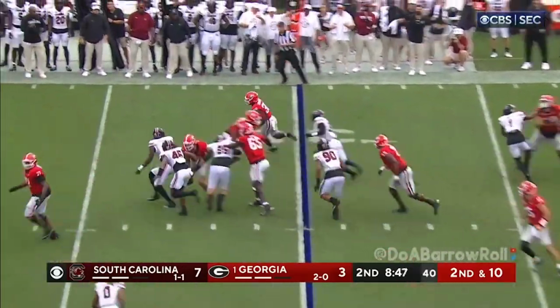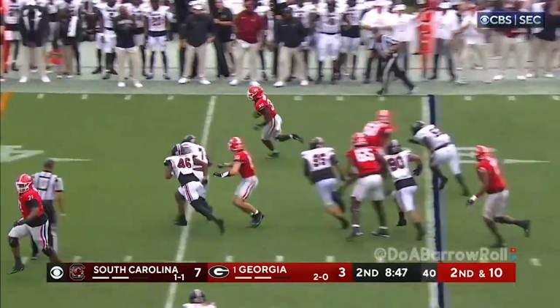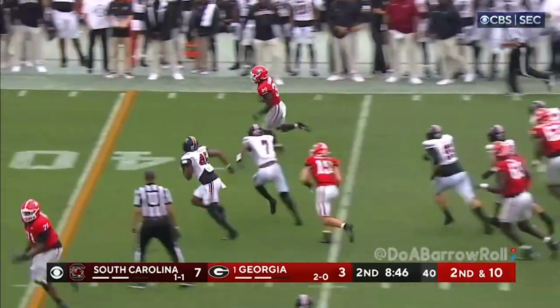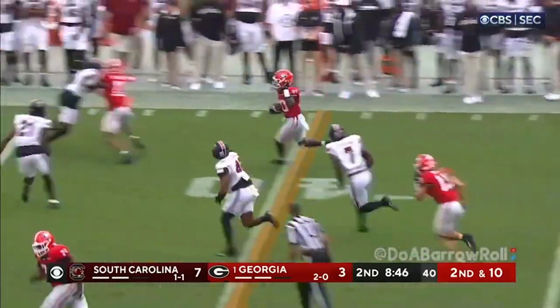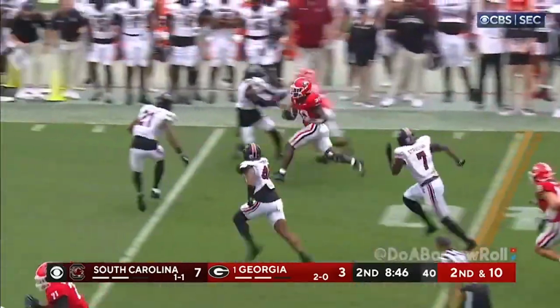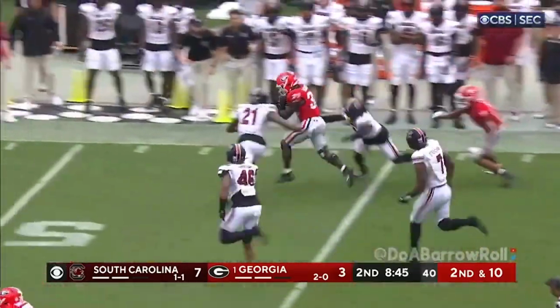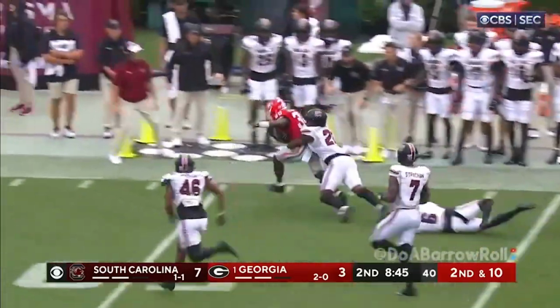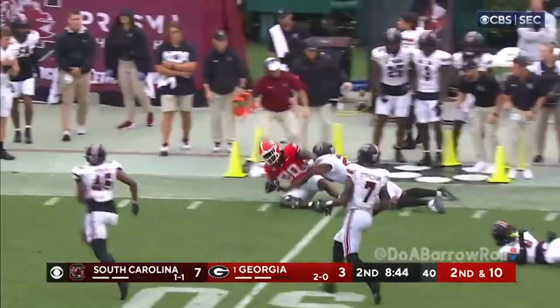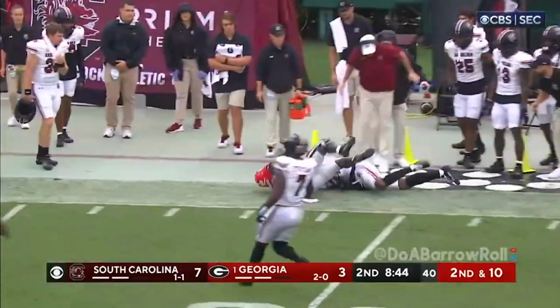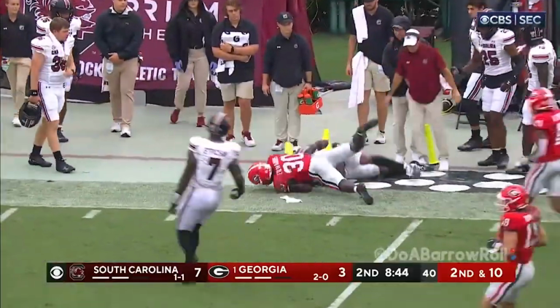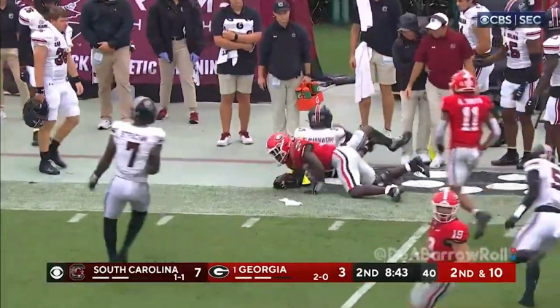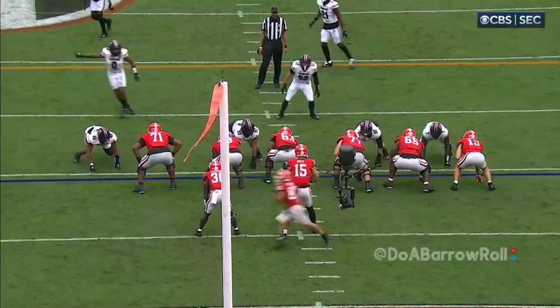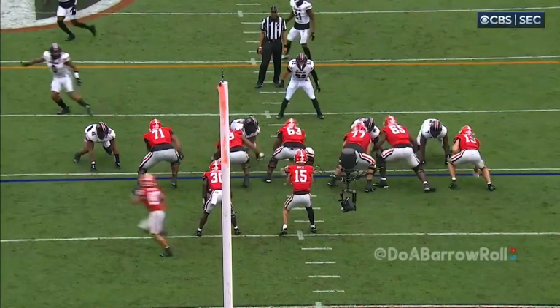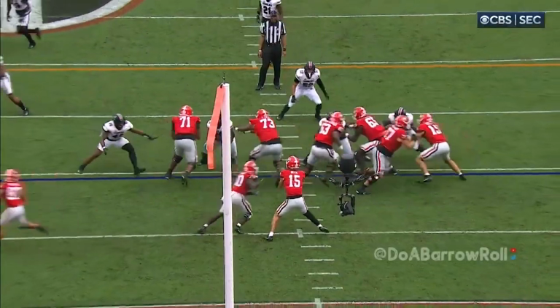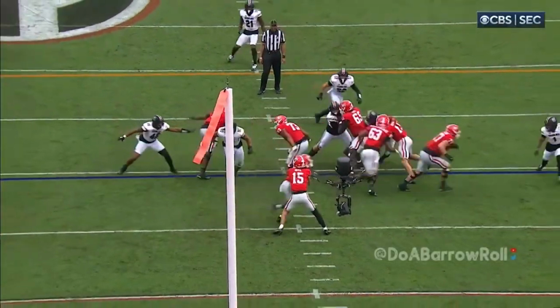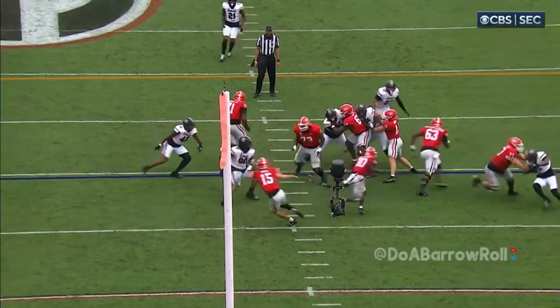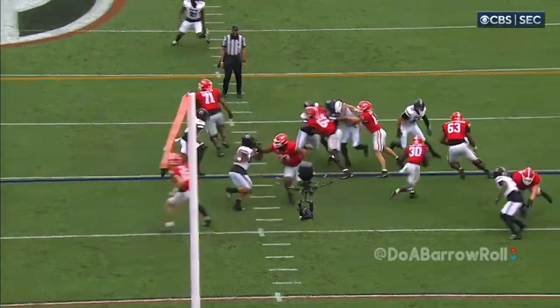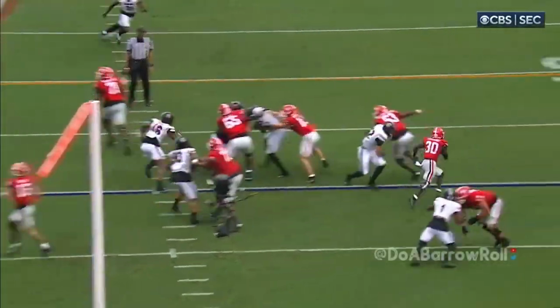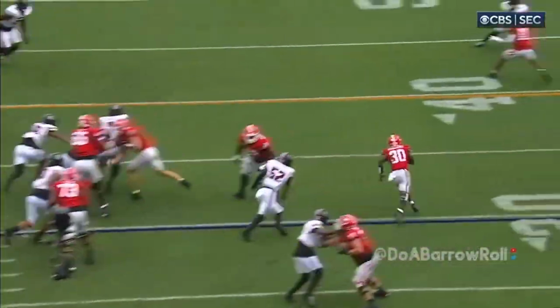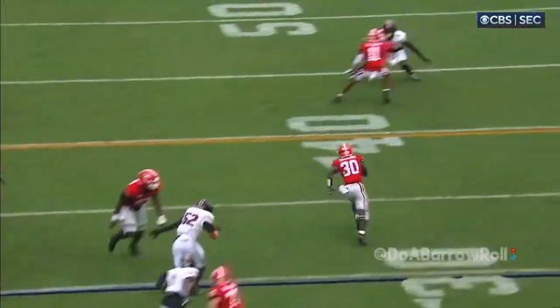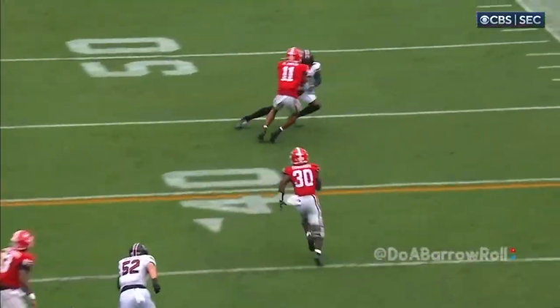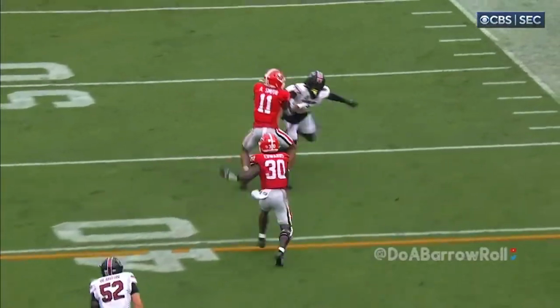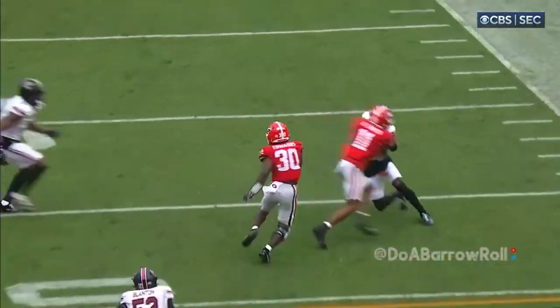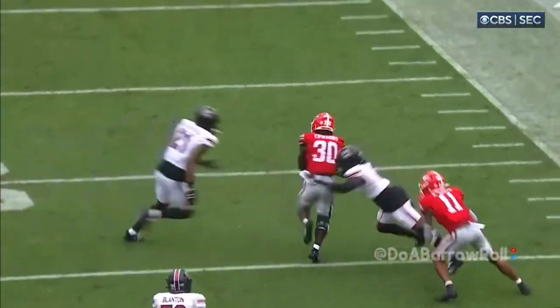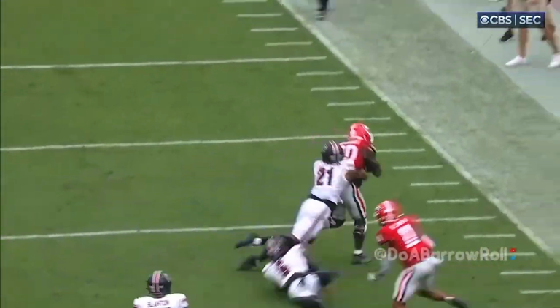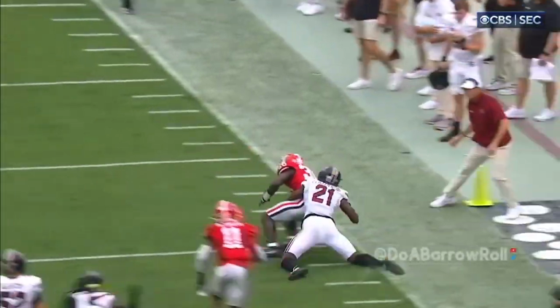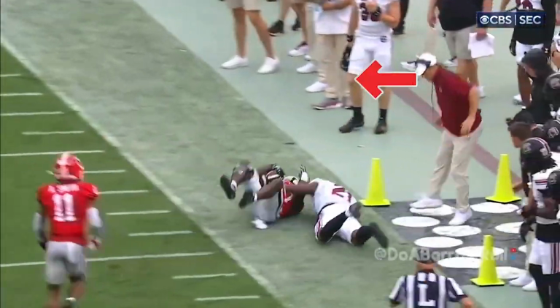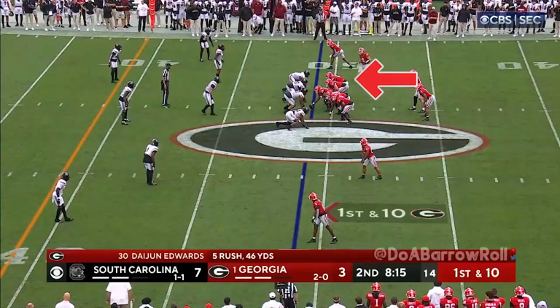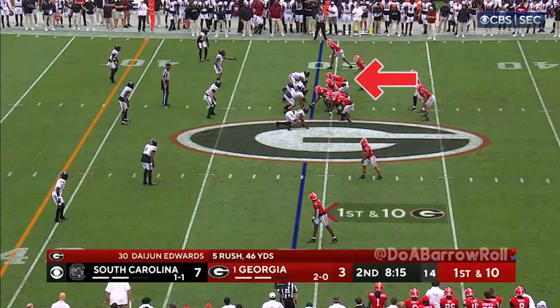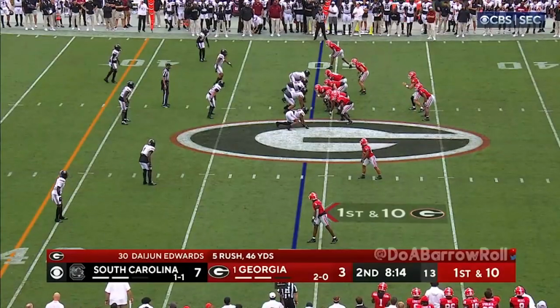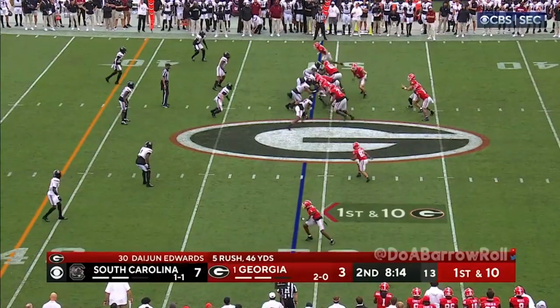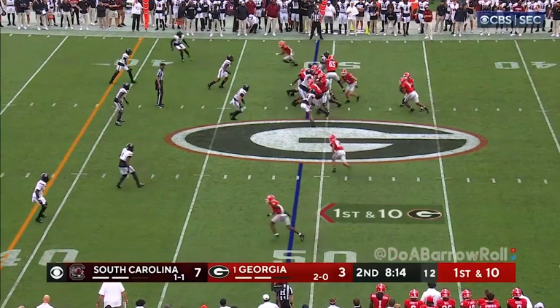Edwards with a big opening off the right side — Dejan Edwards. Block down, block down. Good block by Brock Bowers at the tight end position. Georgia at that spot from the 49.